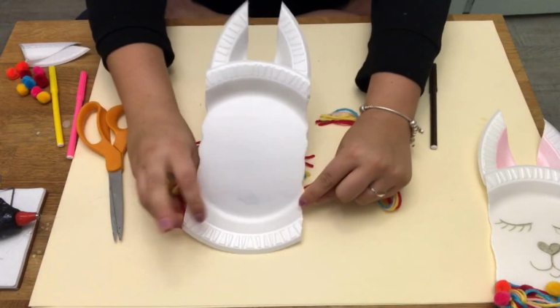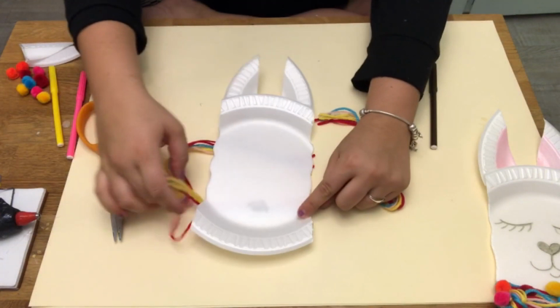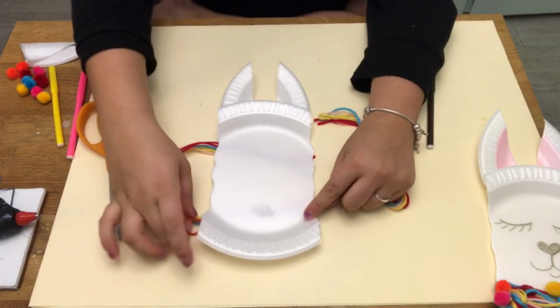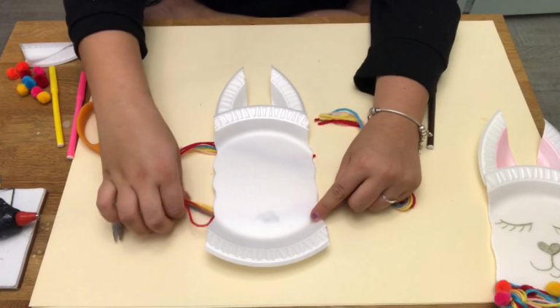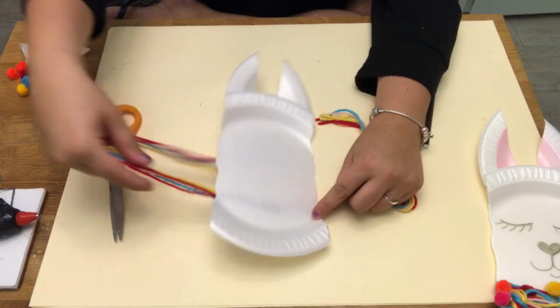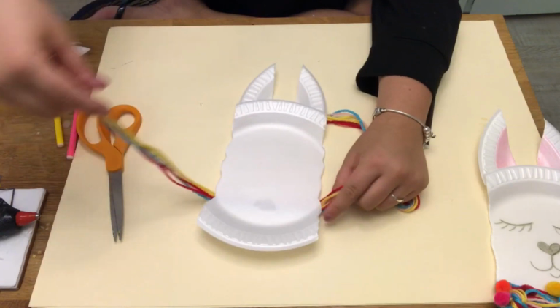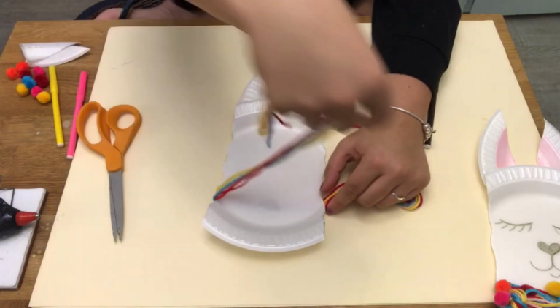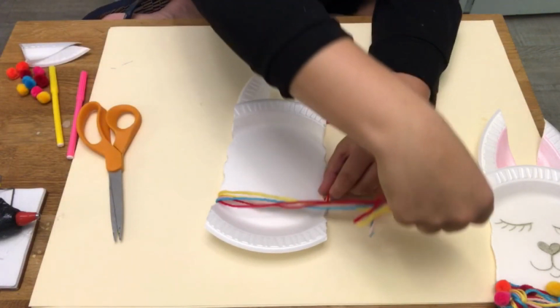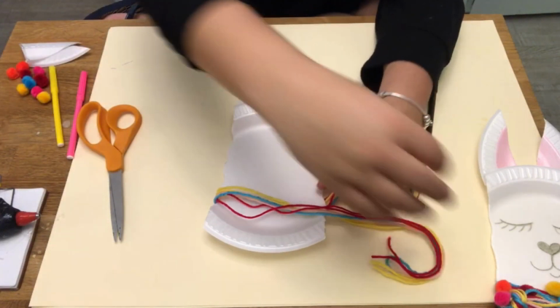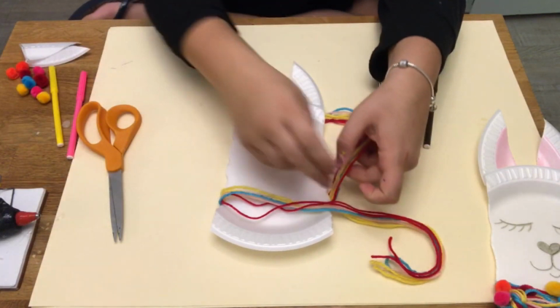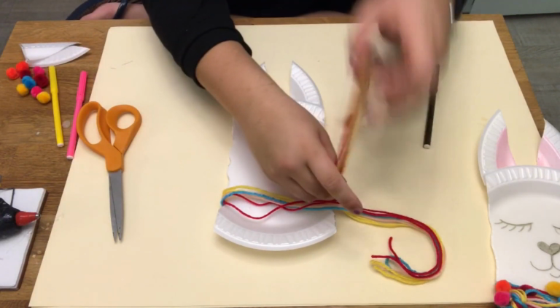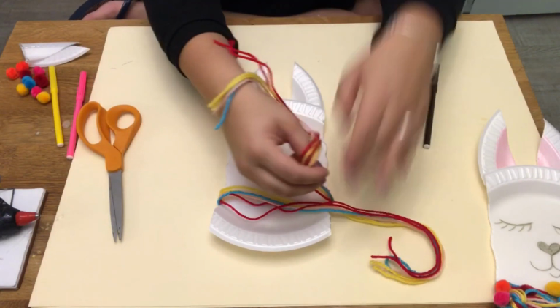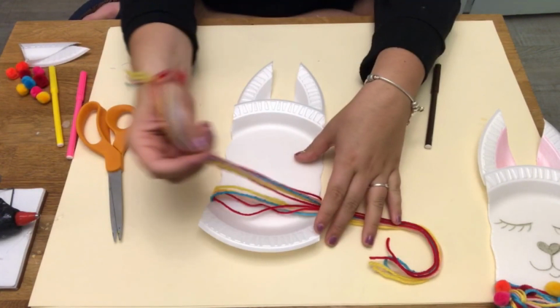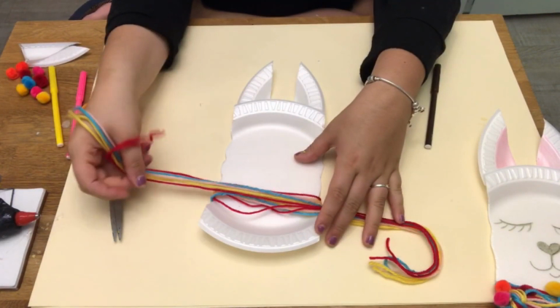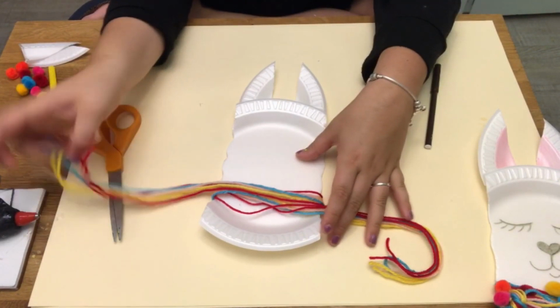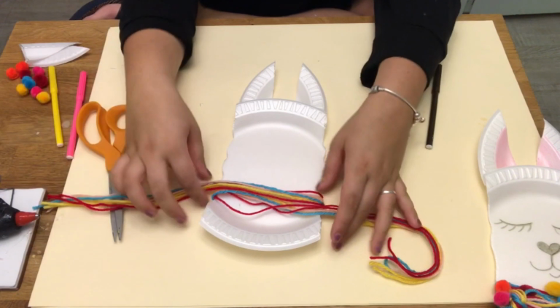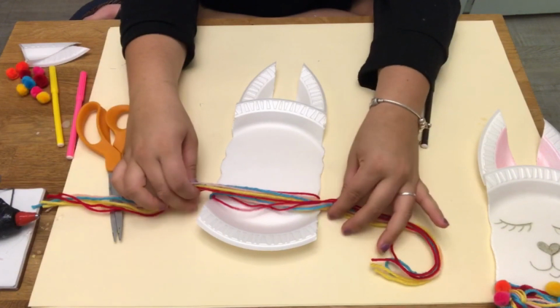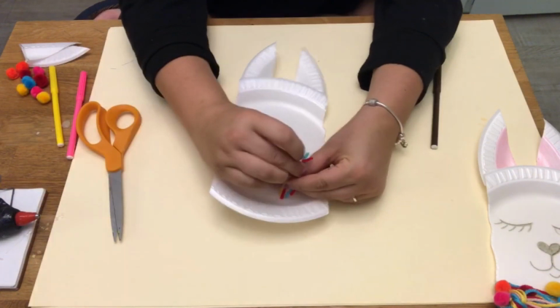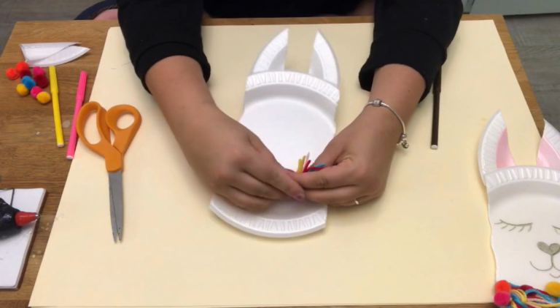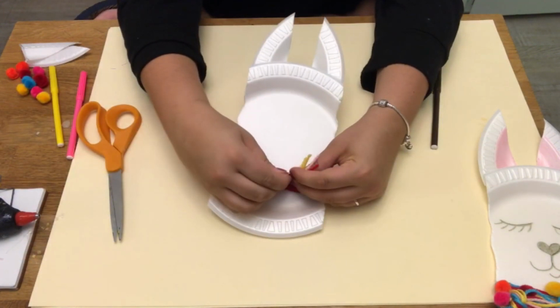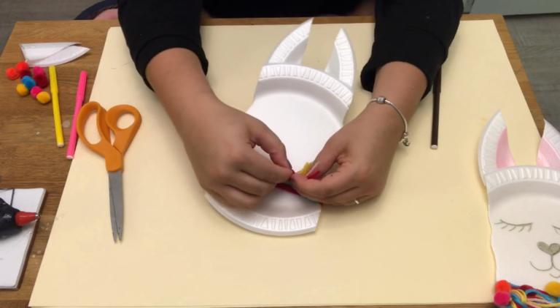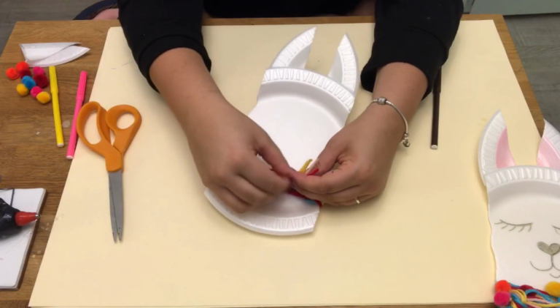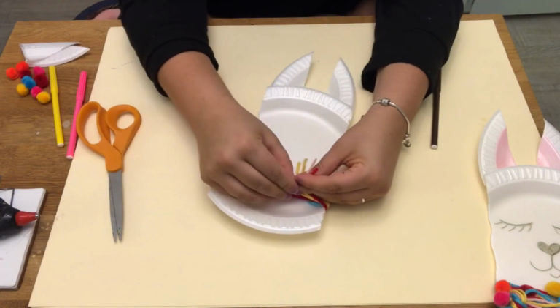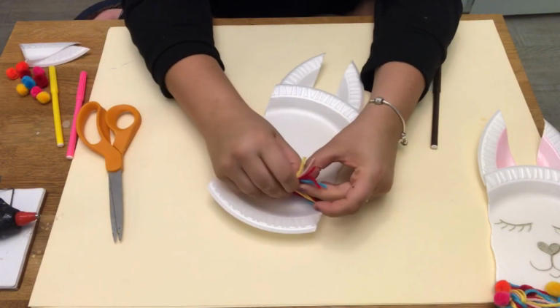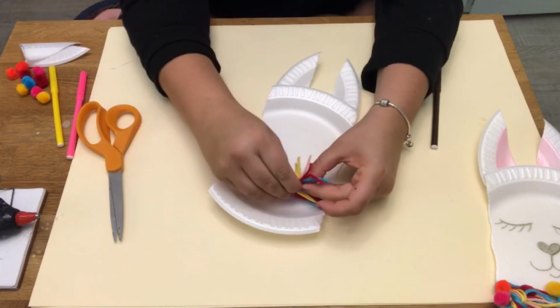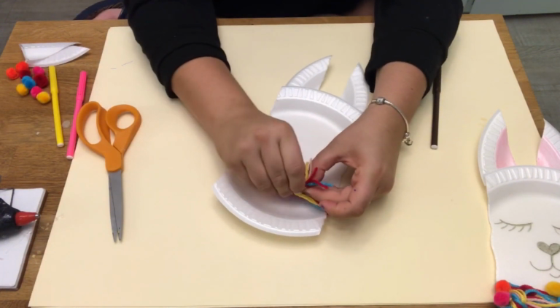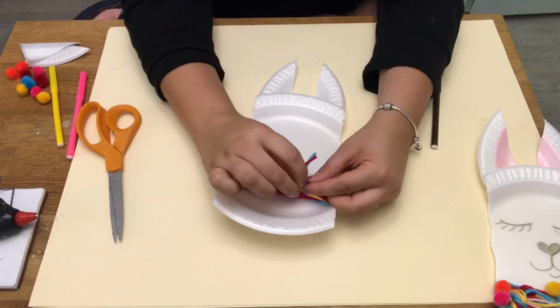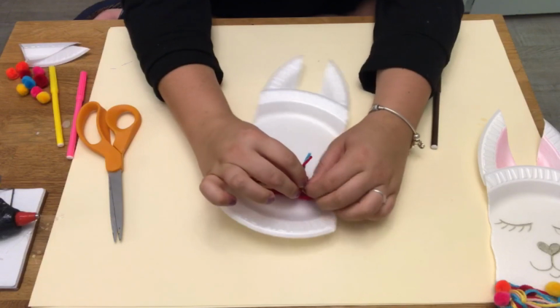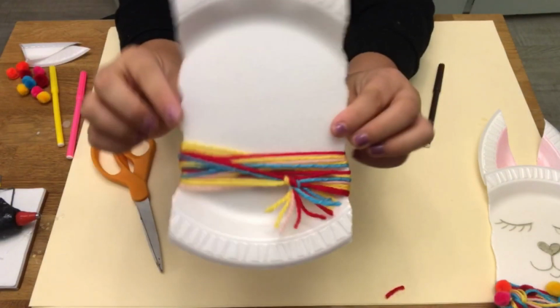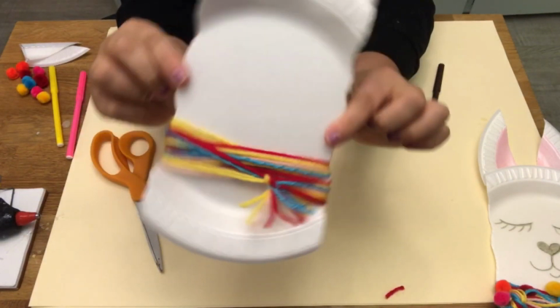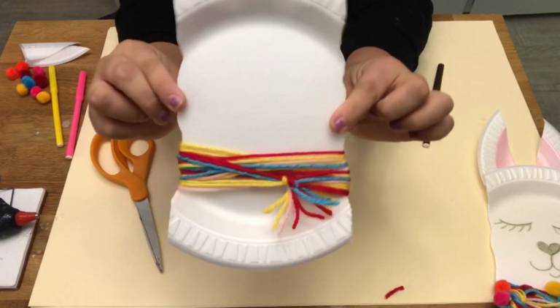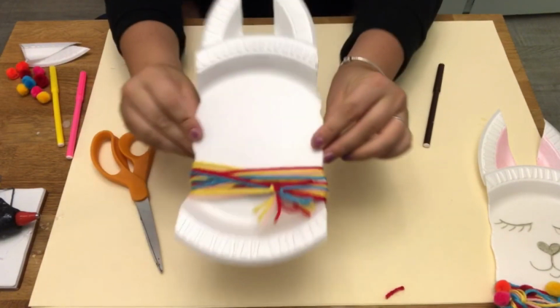Once your hot glue is dry, flip over your plate and you're going to wrap the yarn around on either side two times. Once you've wrapped it around two times, you're going to tie the ends together in a knot. And now you've made your llama's scarf.